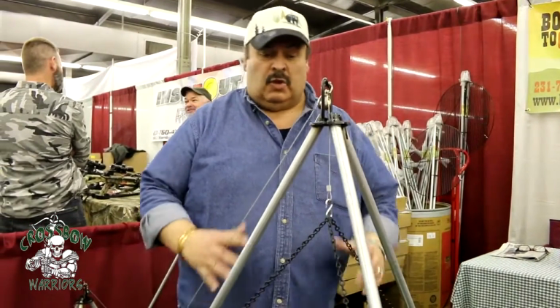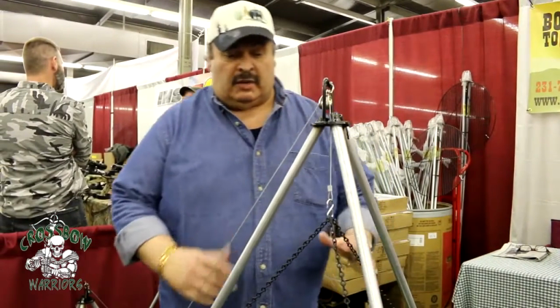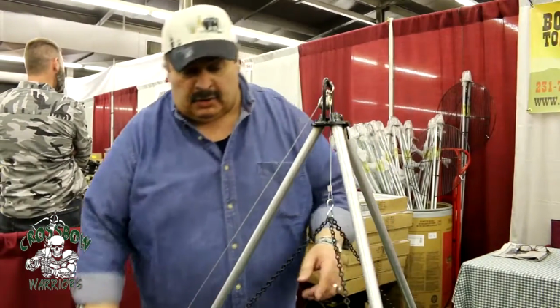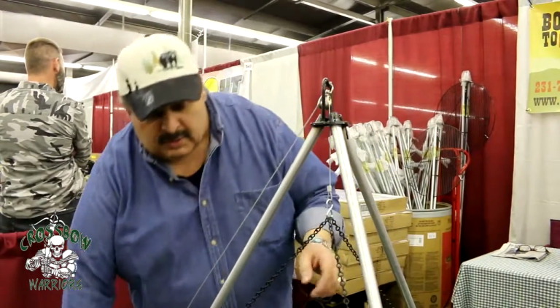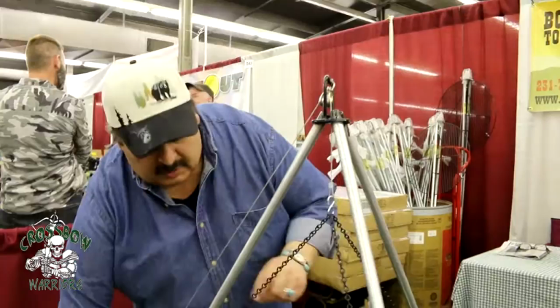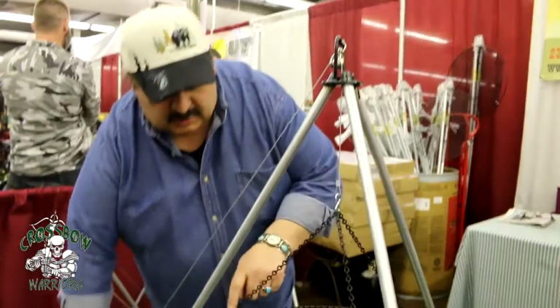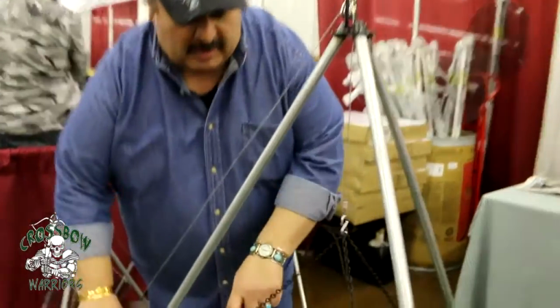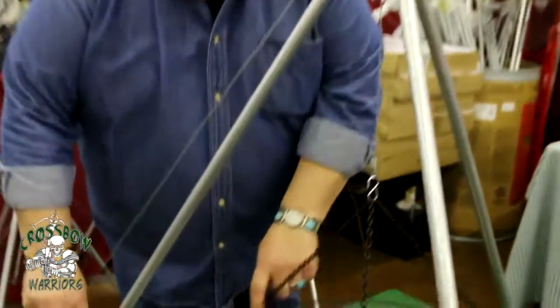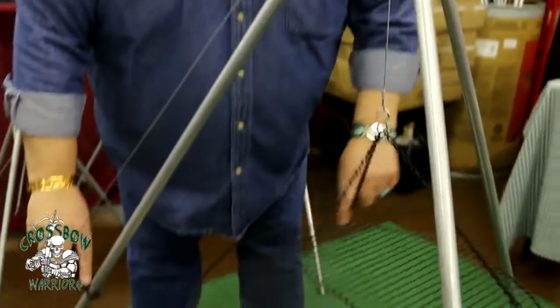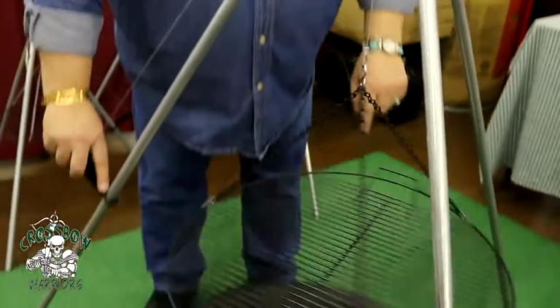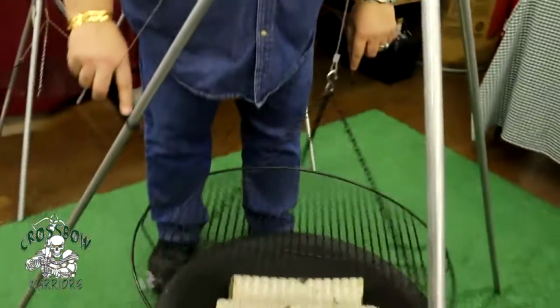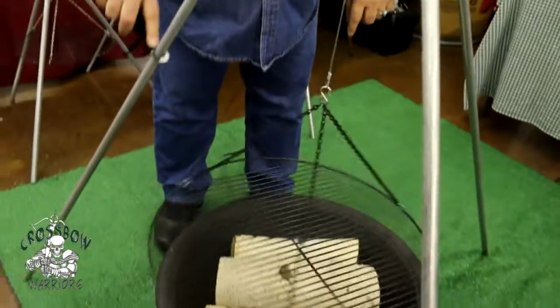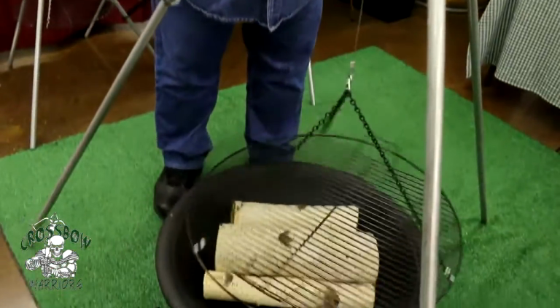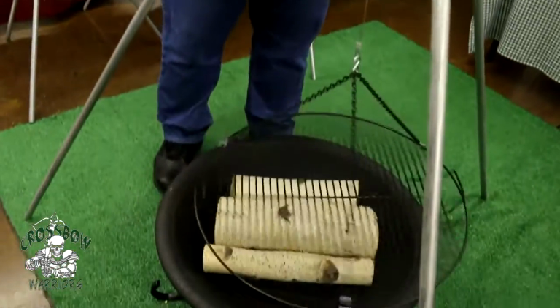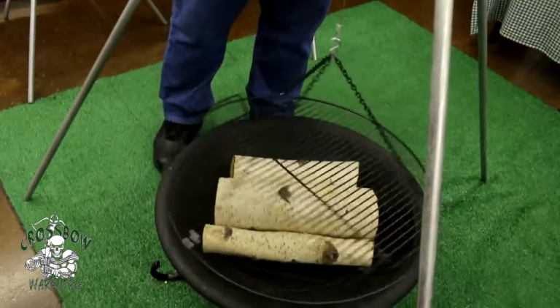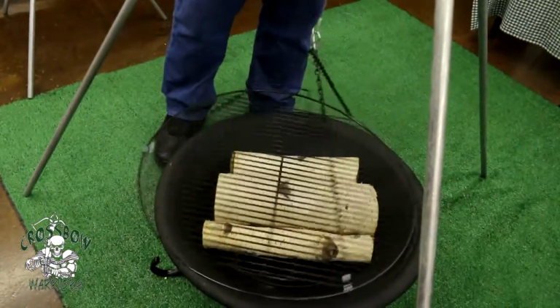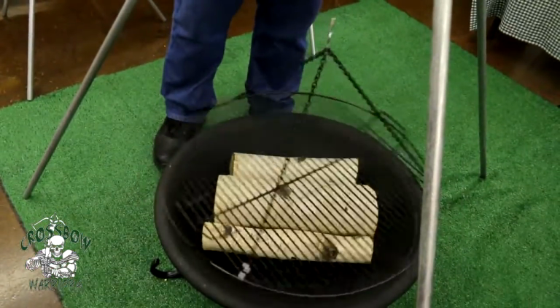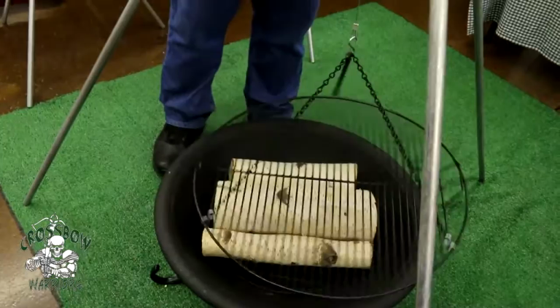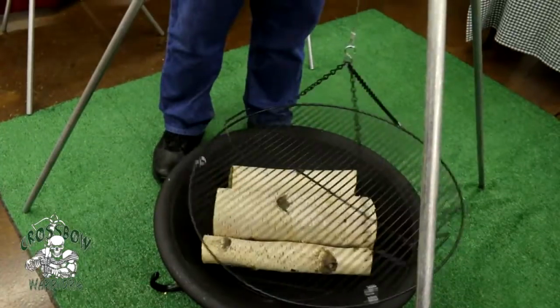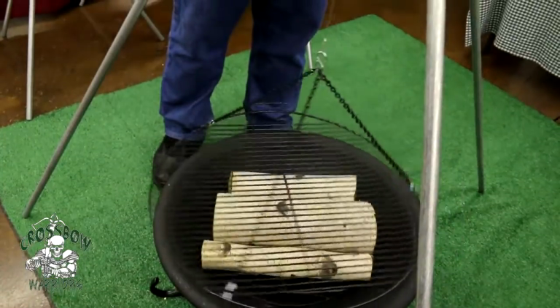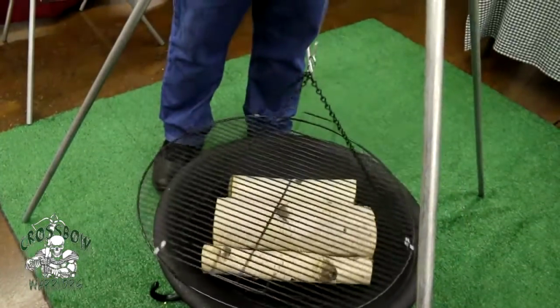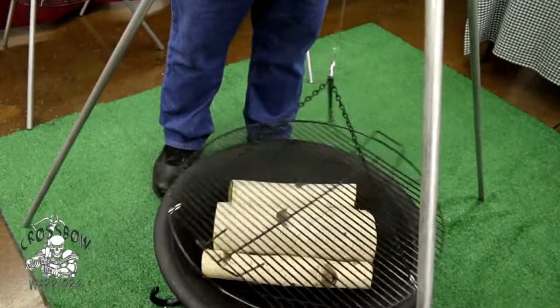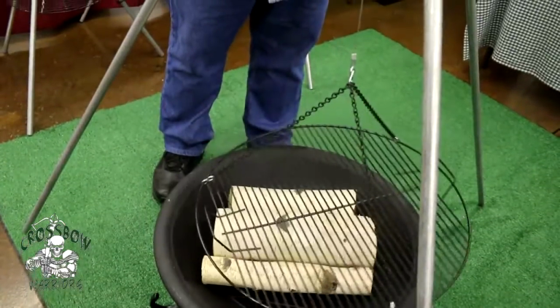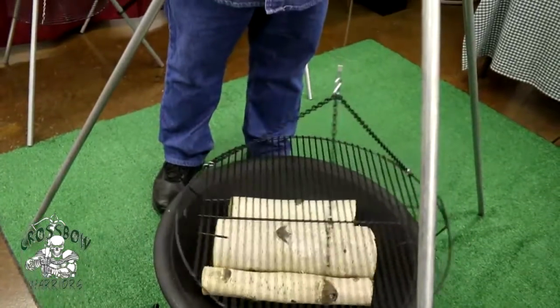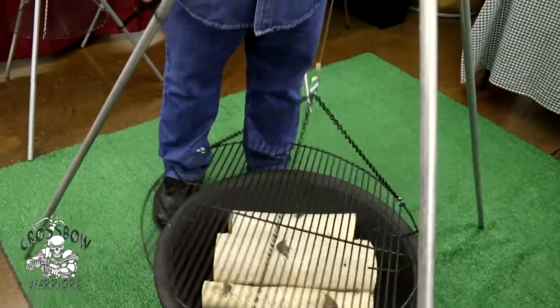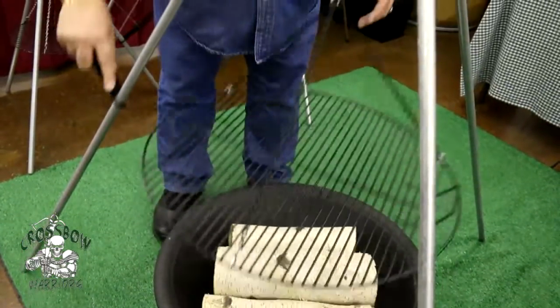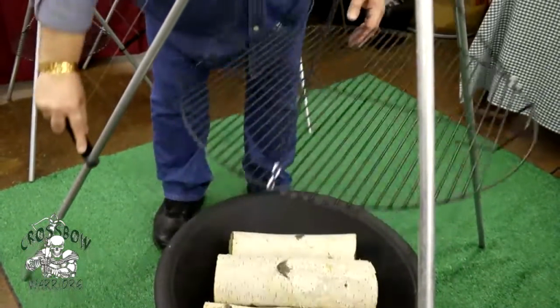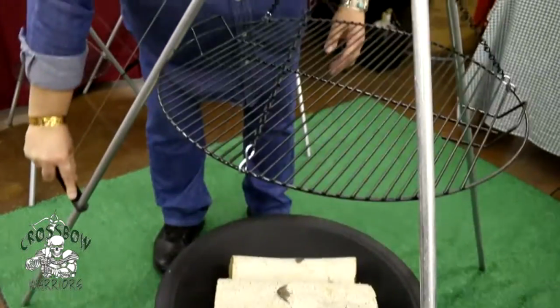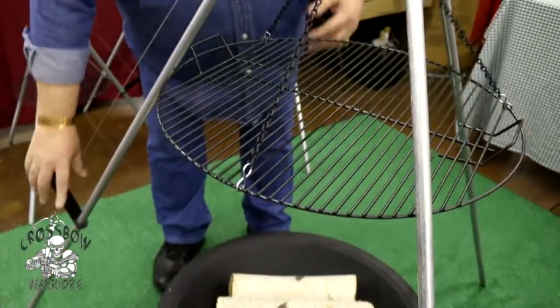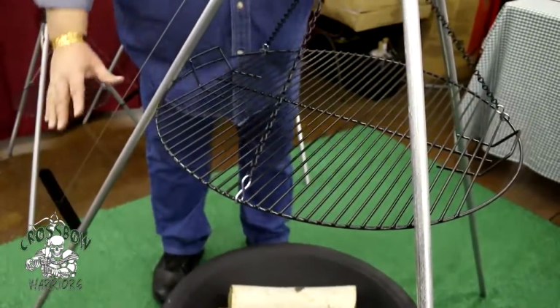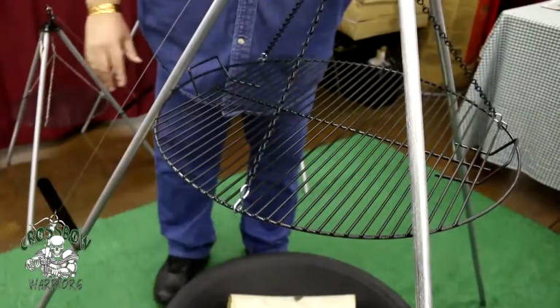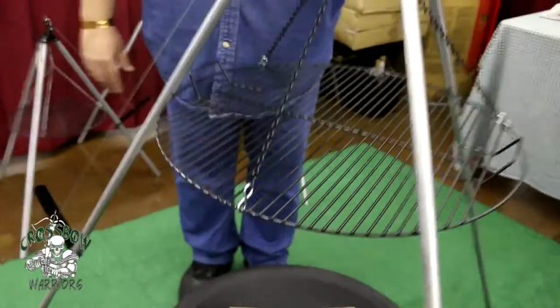Once you've done that, you can take it back down, give it a spin. And again, it allows your food to cook at a rotisserie-type base. So now when you're all done, you take your food off and set it away from the fire.